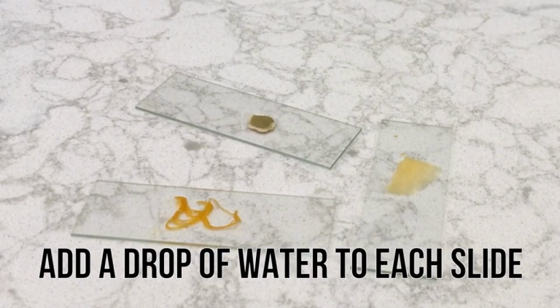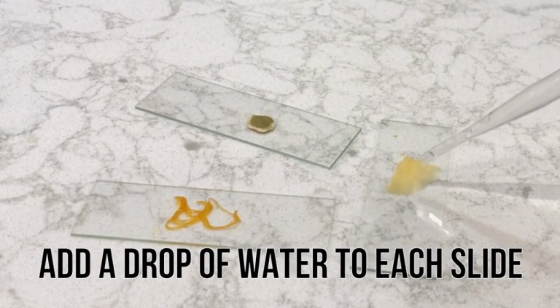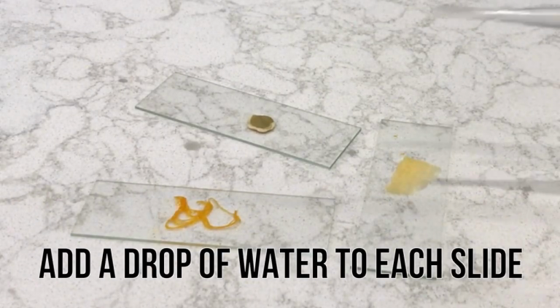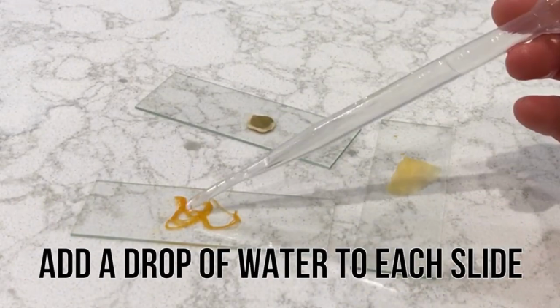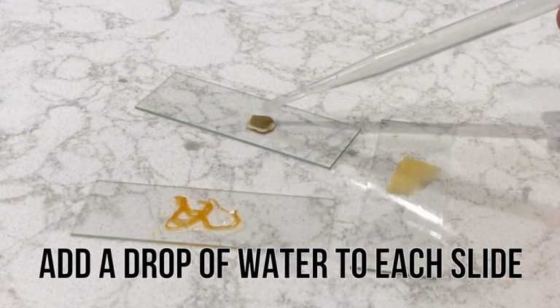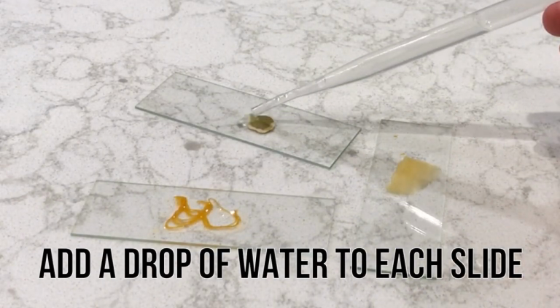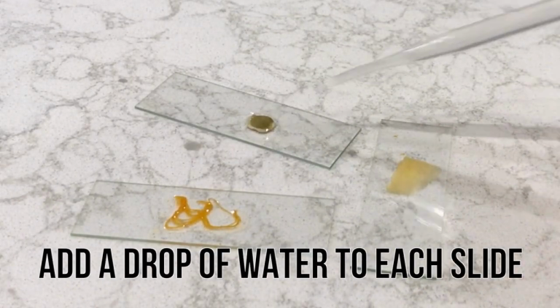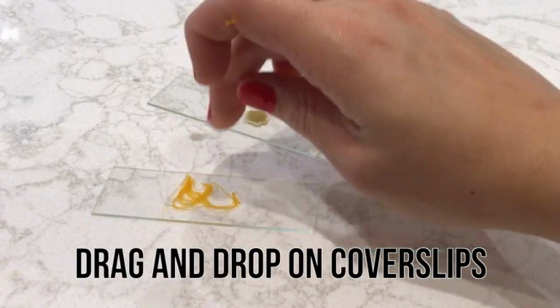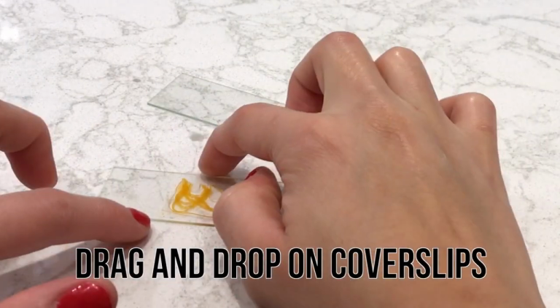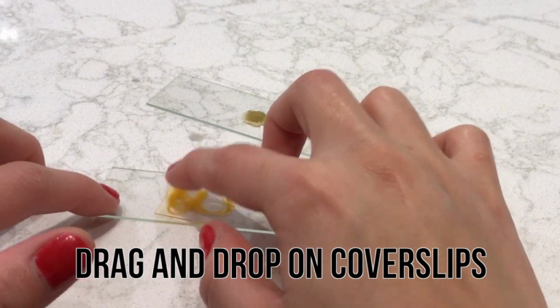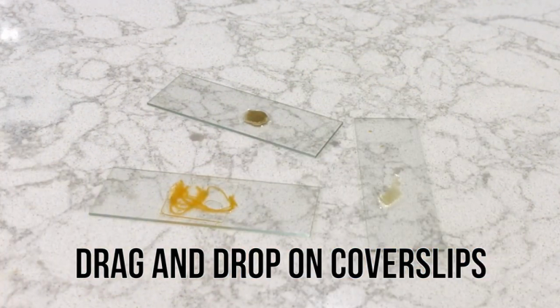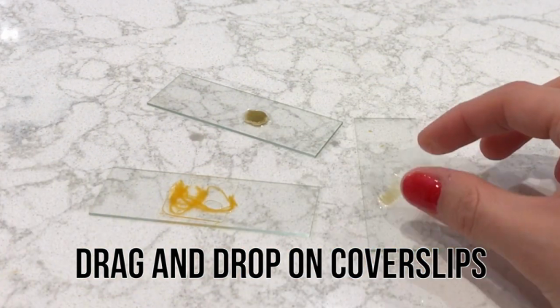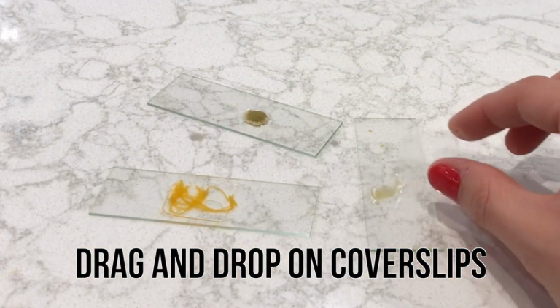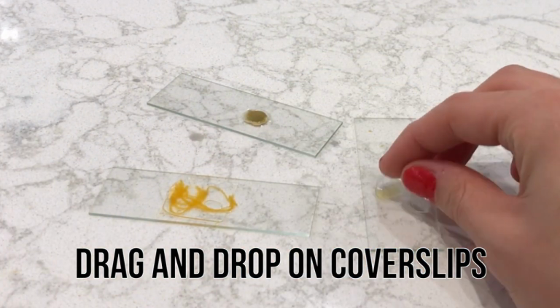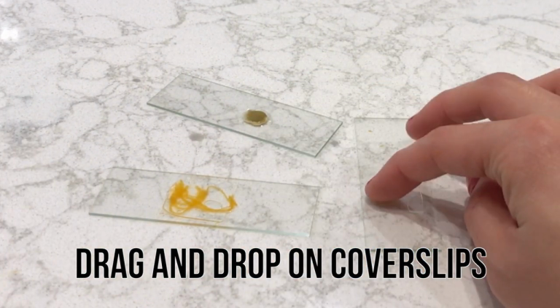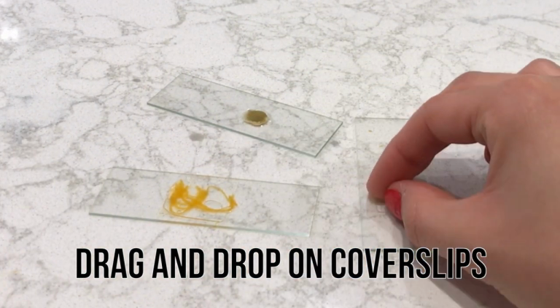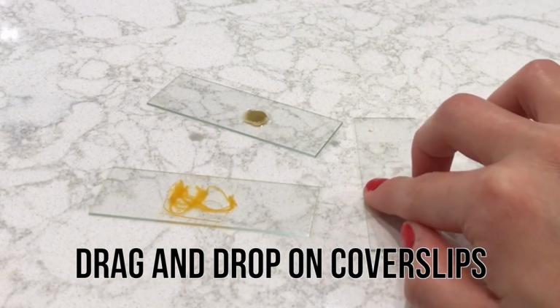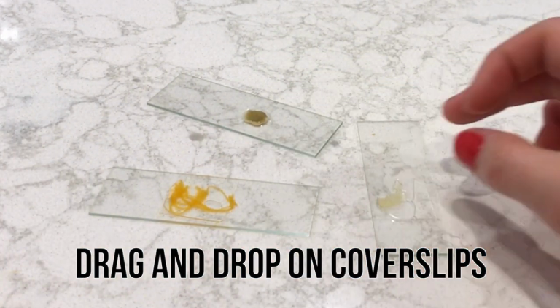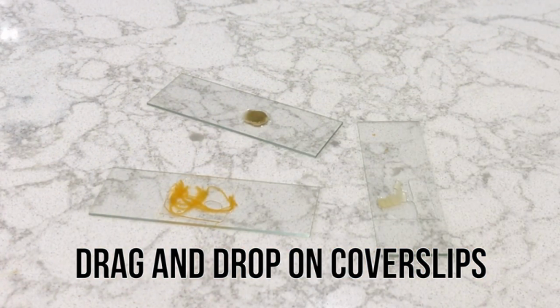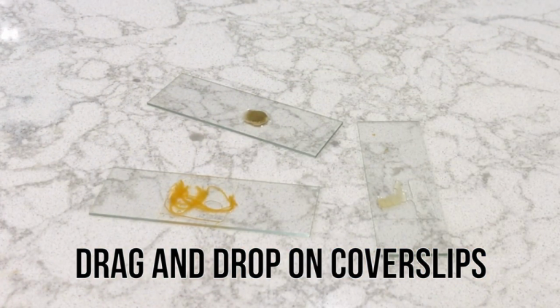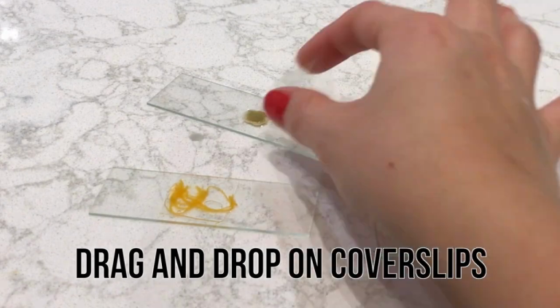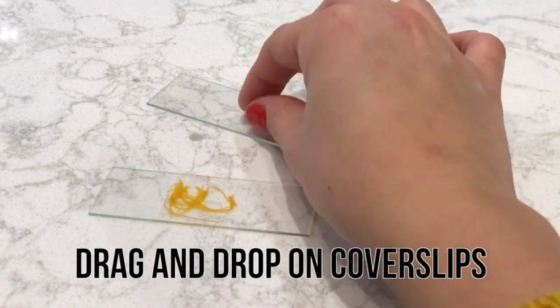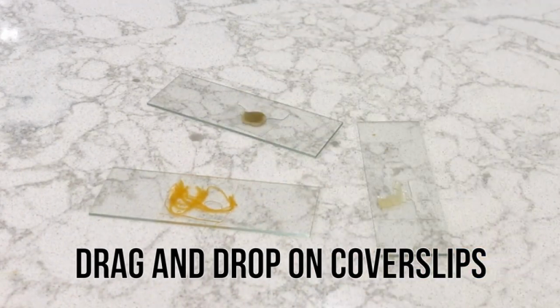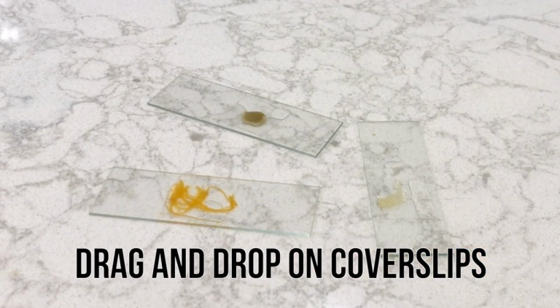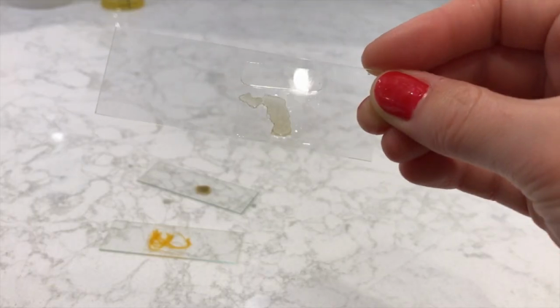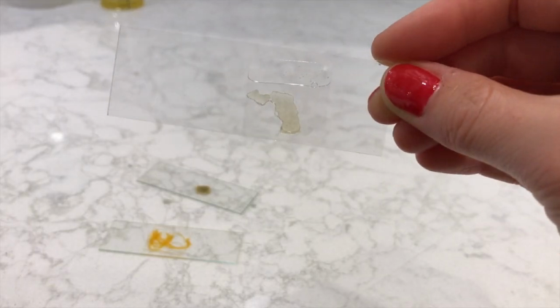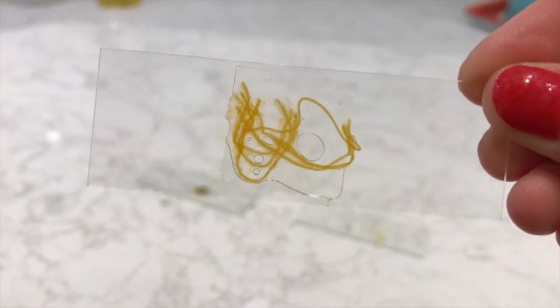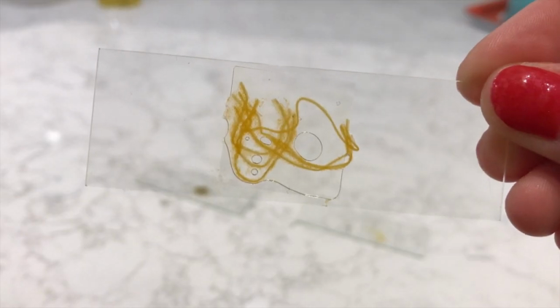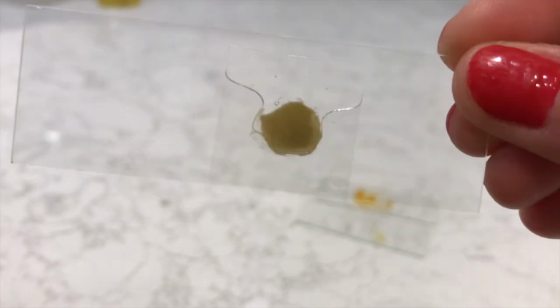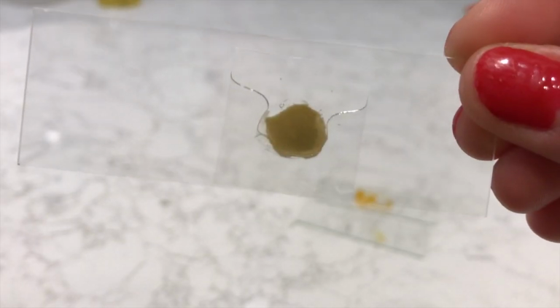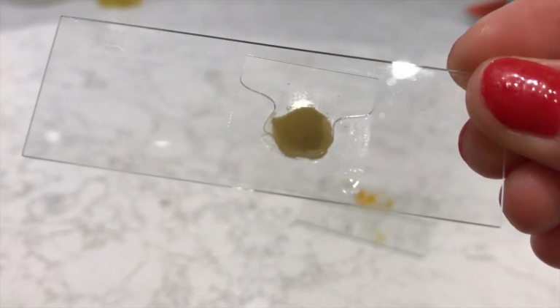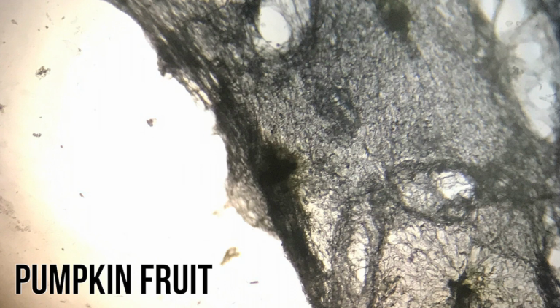Add a drop of water to each sample. Drag and drop cover slips on top of each slide. And ta-da! Your slides are done! Now it's time to check them out underneath the microscope.